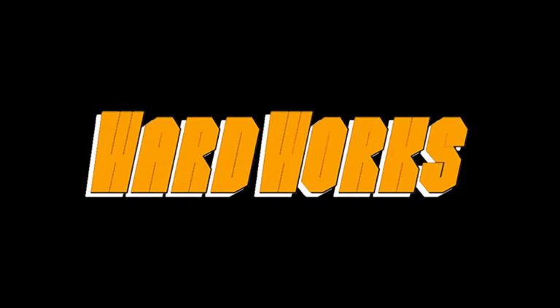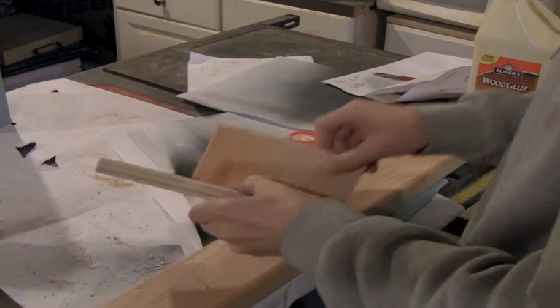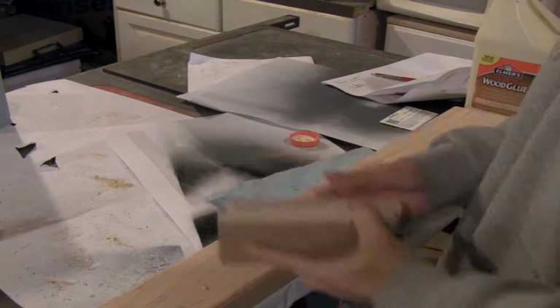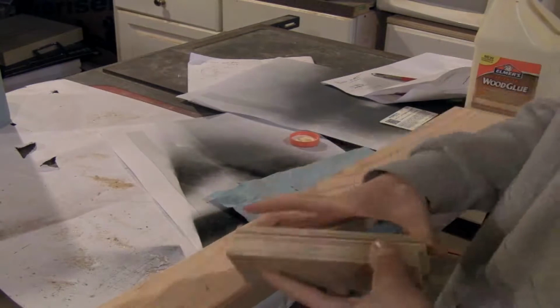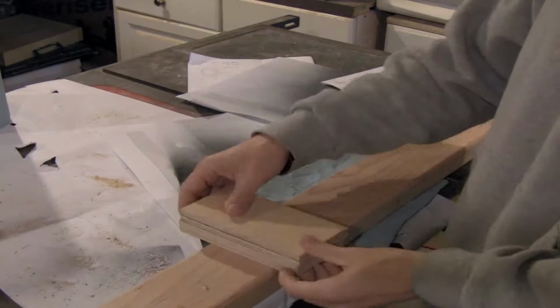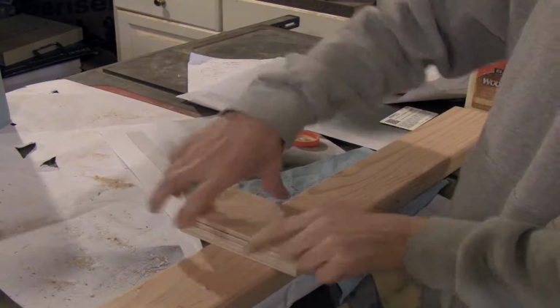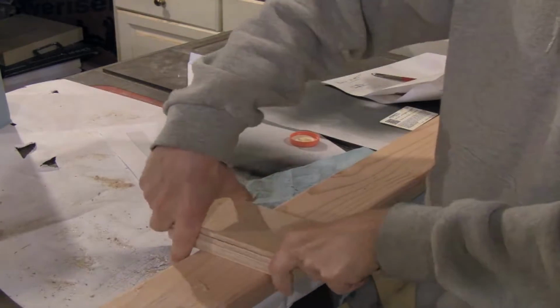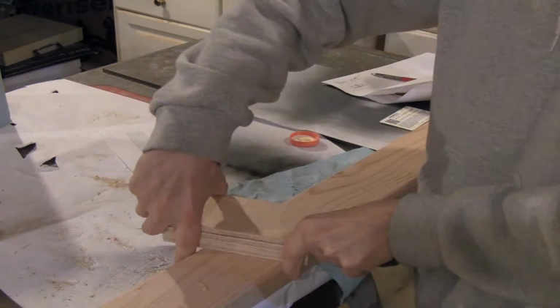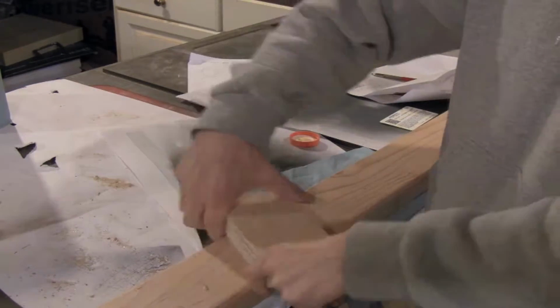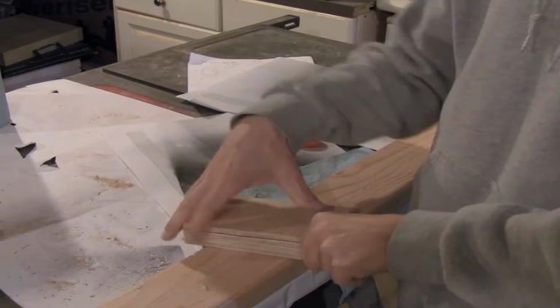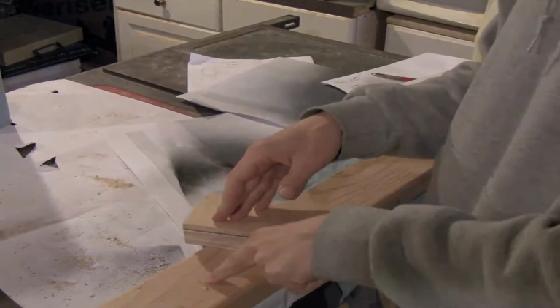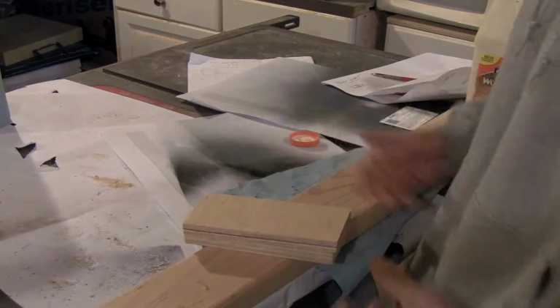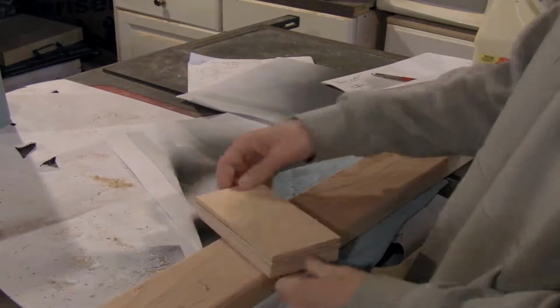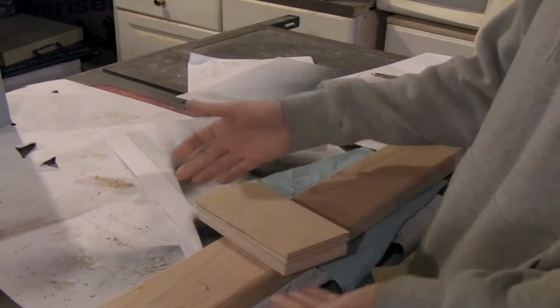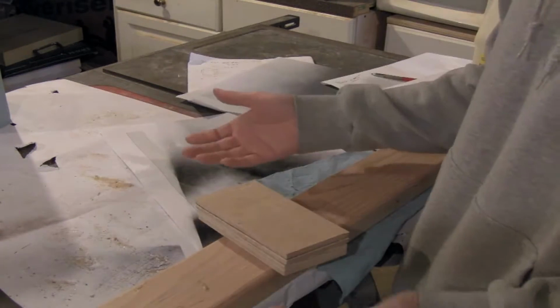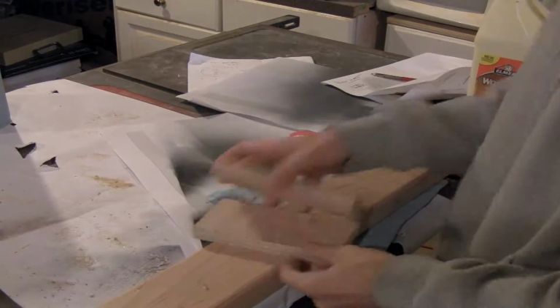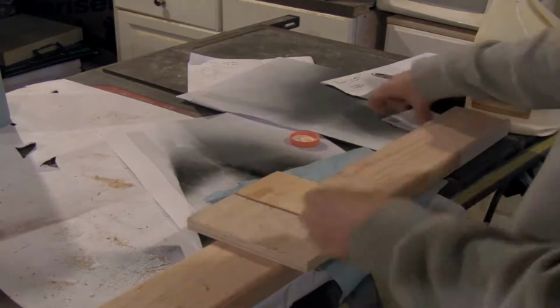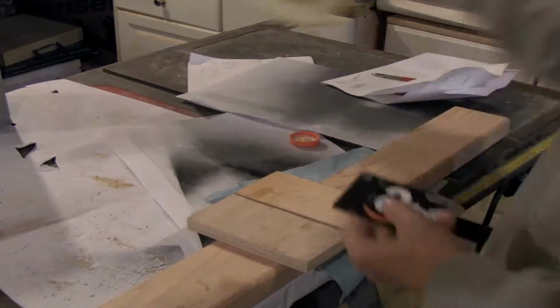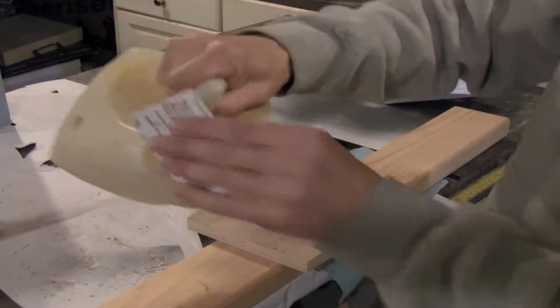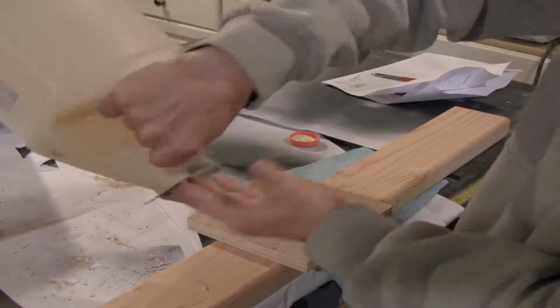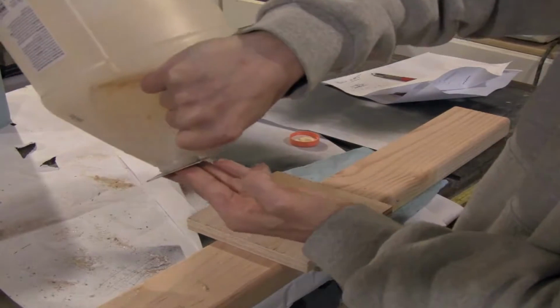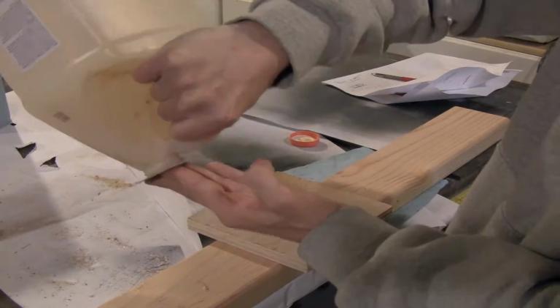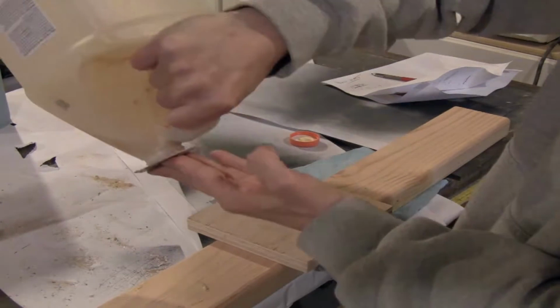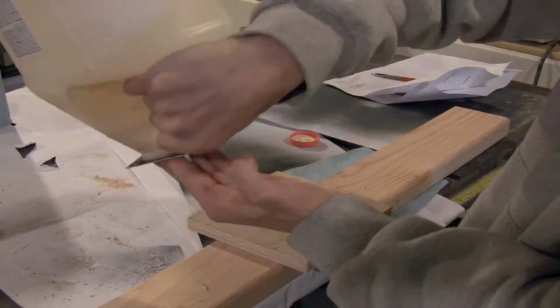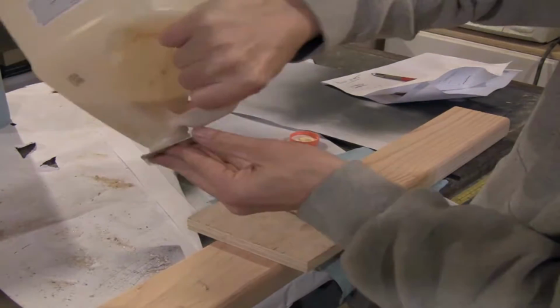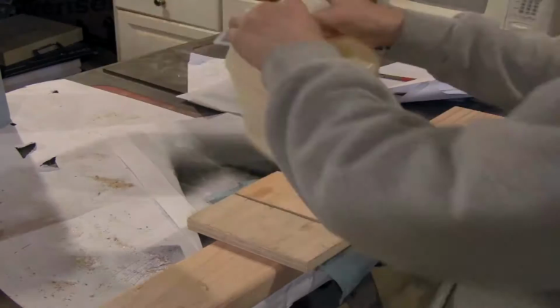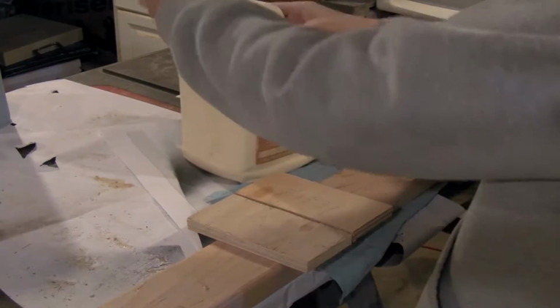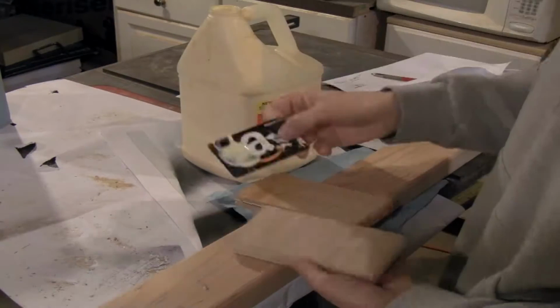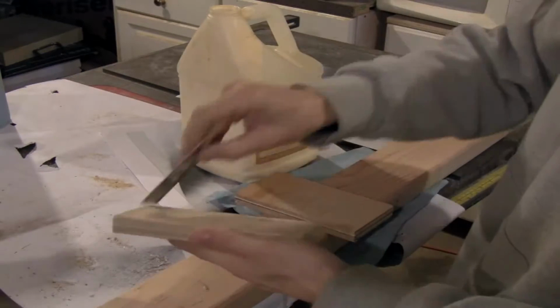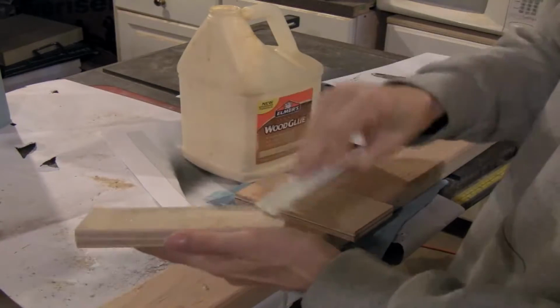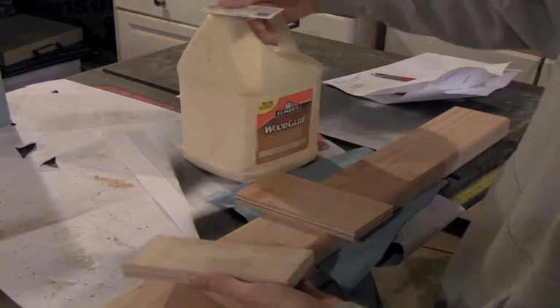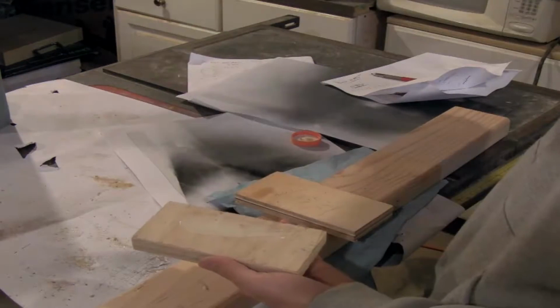I started with 3/4 inch plywood and cut two 3 inch by 6 inch pieces — that seemed like the right size to be ergonomic. I also wanted to space the dowels at least 4 inches apart so that I could find a centerline of a 2x4.